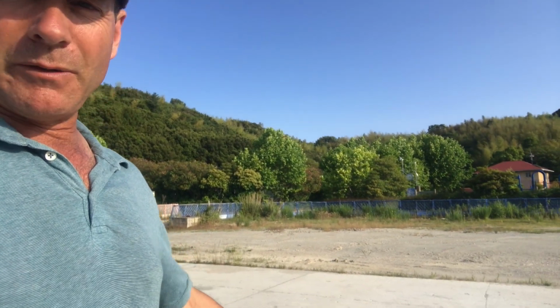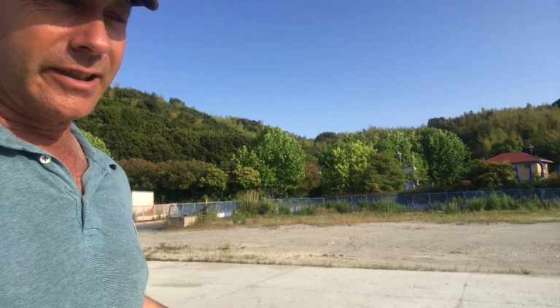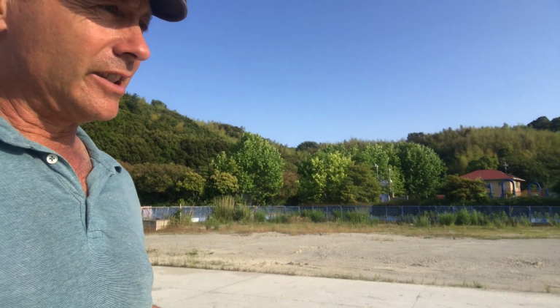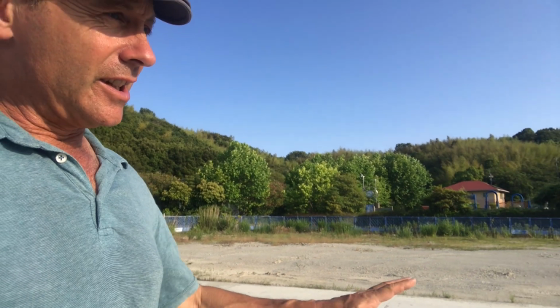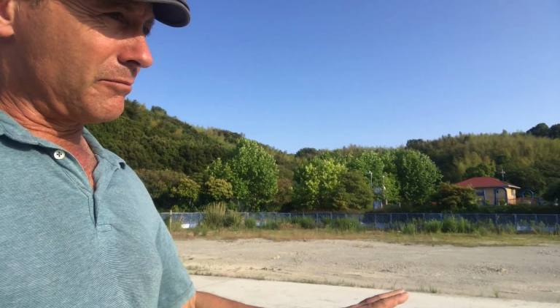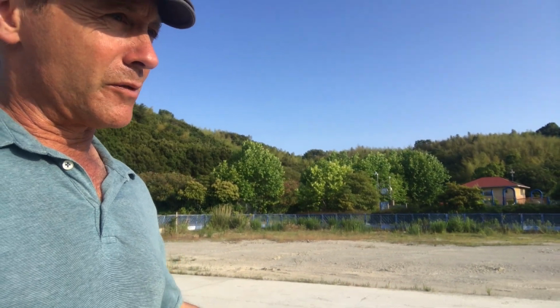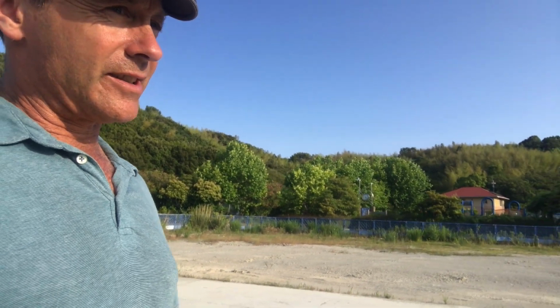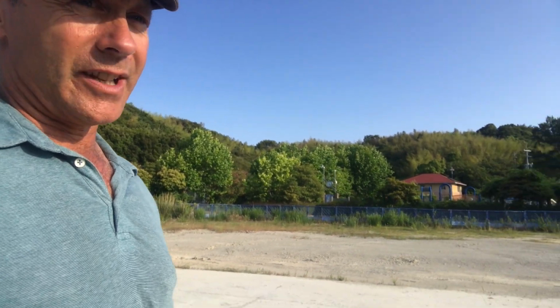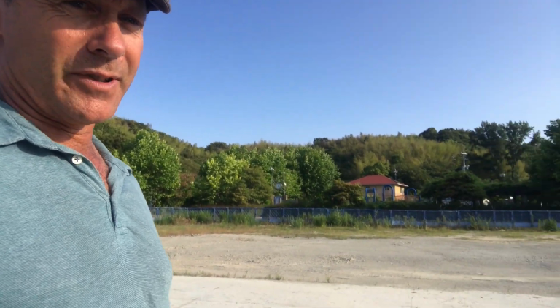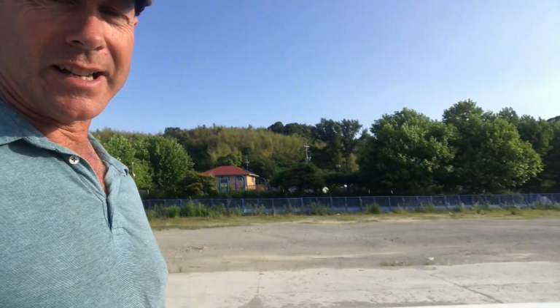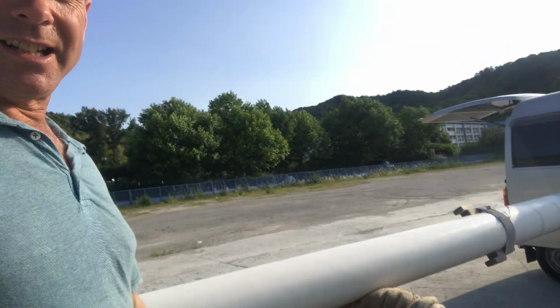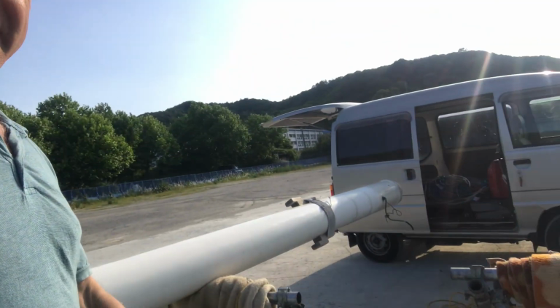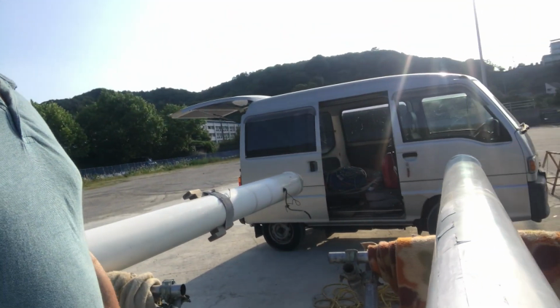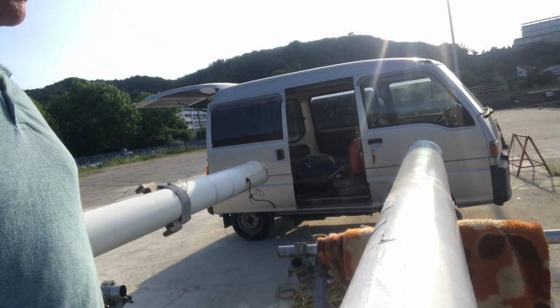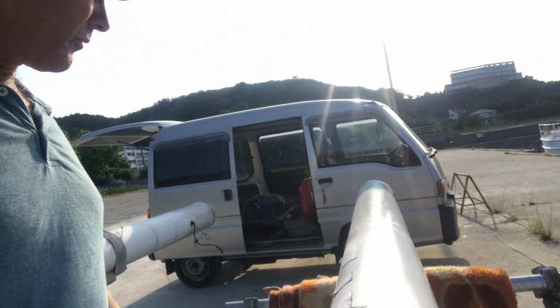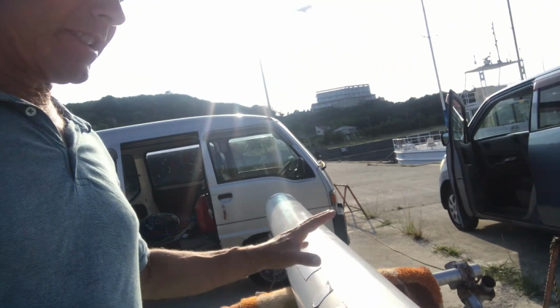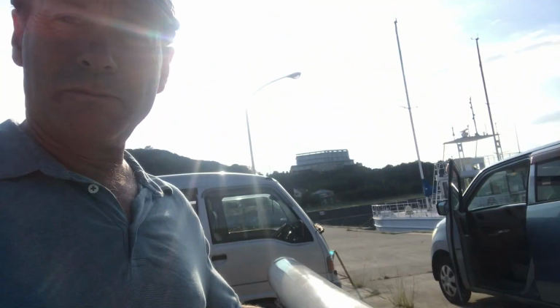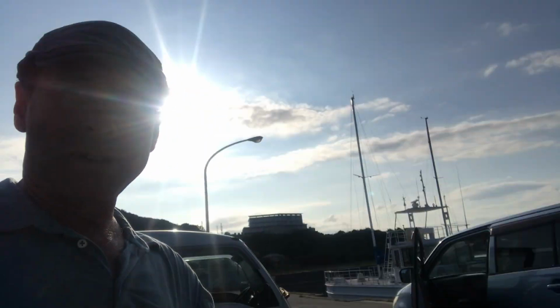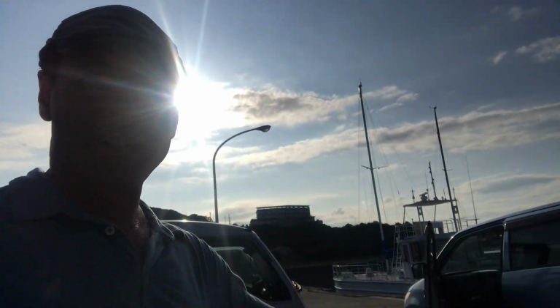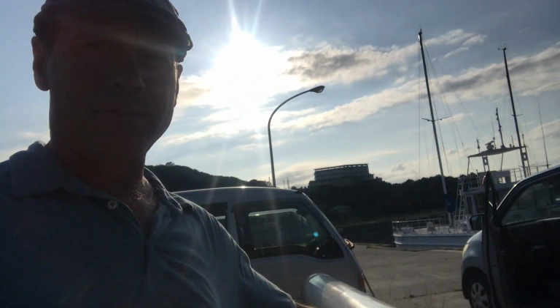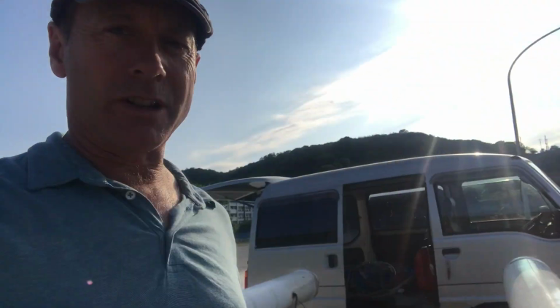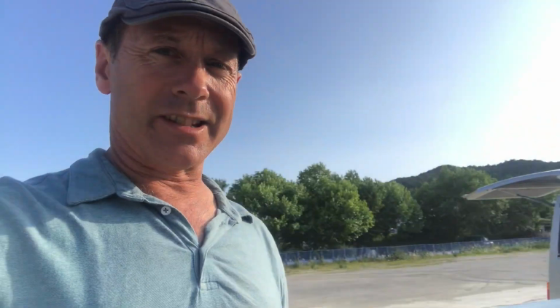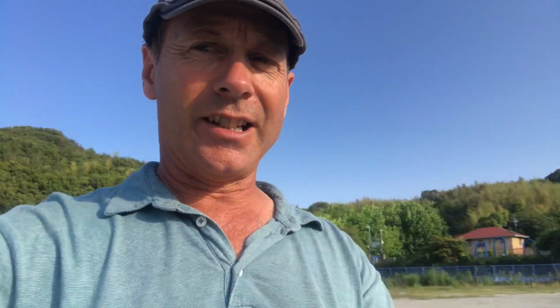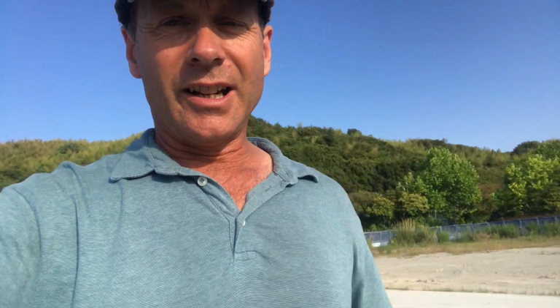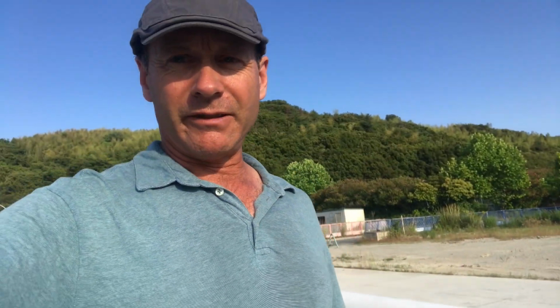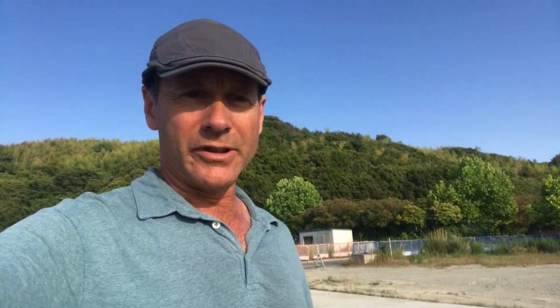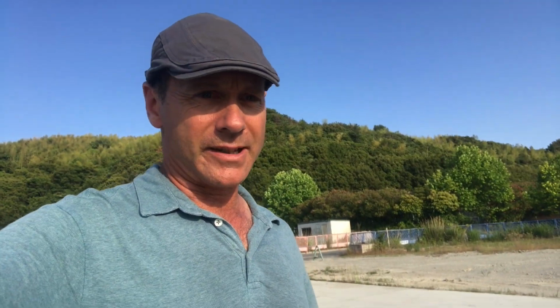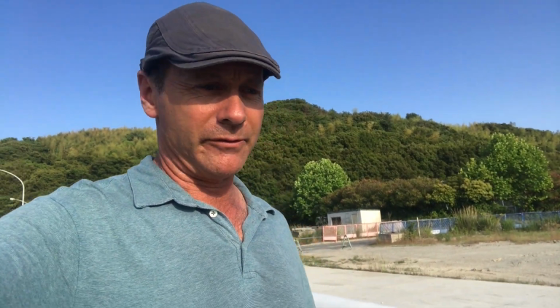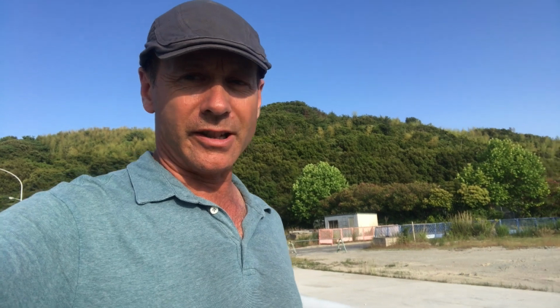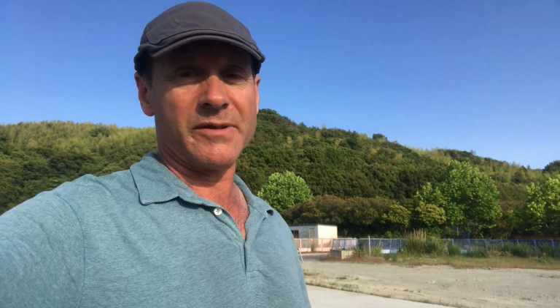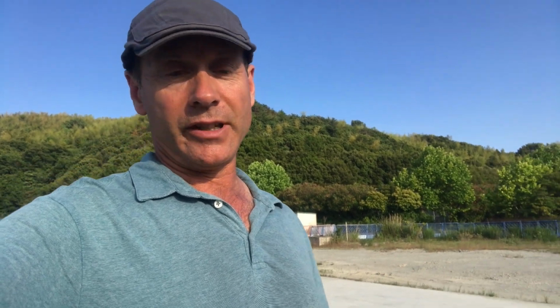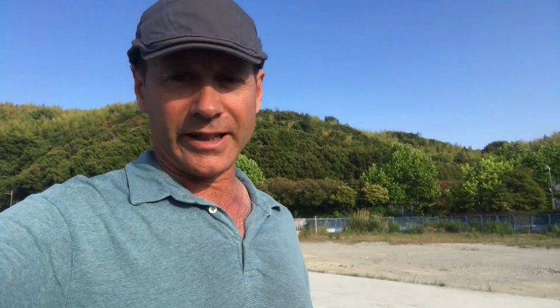There are no cracks in the forward mast — it's been well done, no problems with that. This aft mast here is a different story. I had to rebuild this mast a couple of years ago — well, seven years ago now. I didn't know much back then.